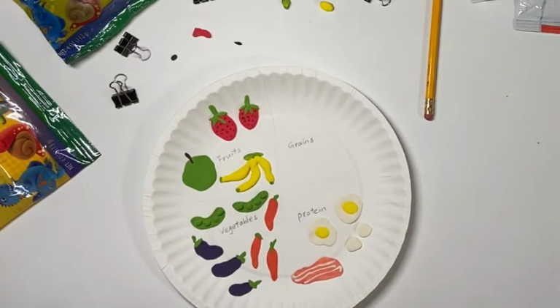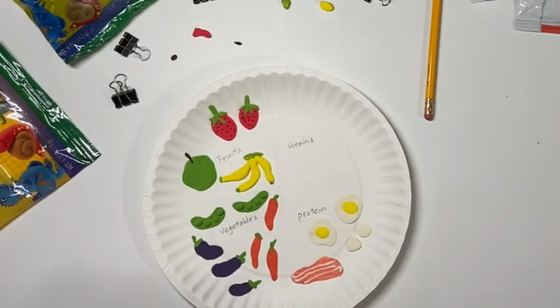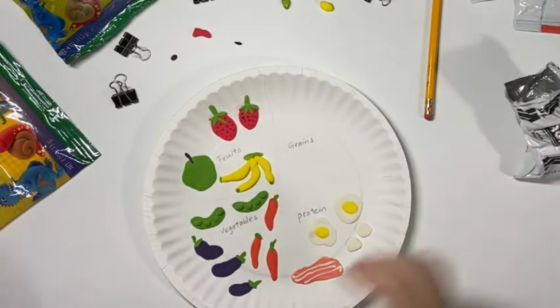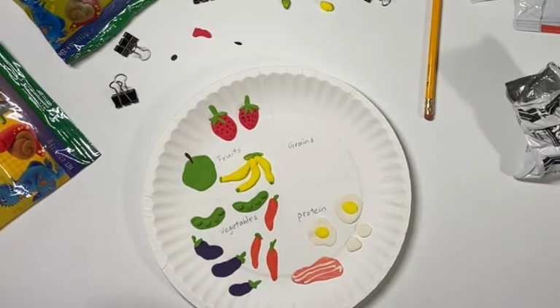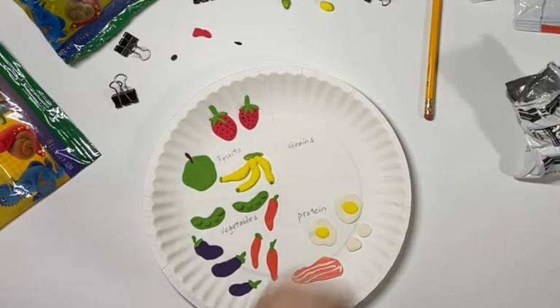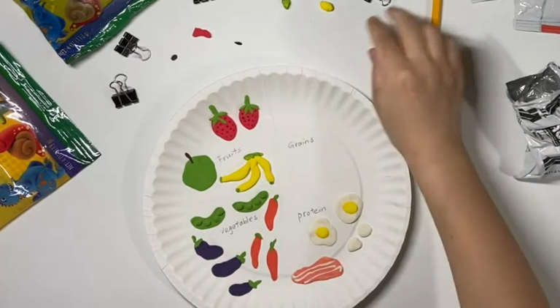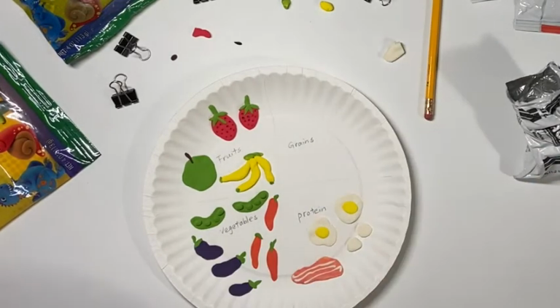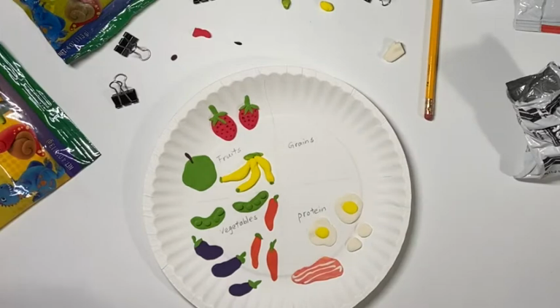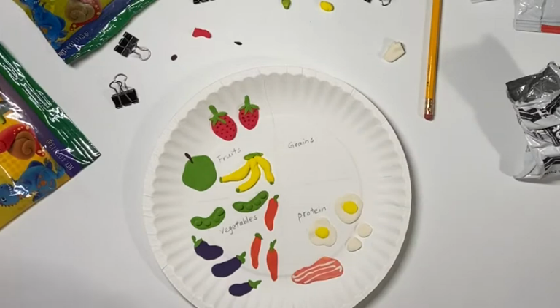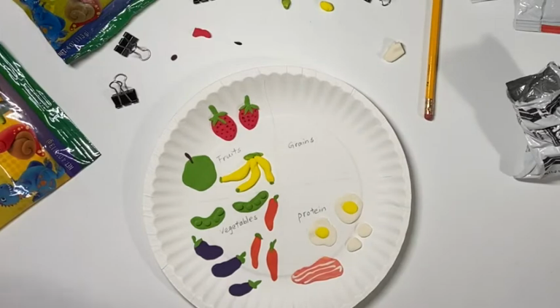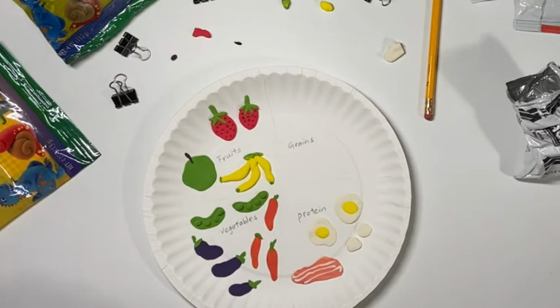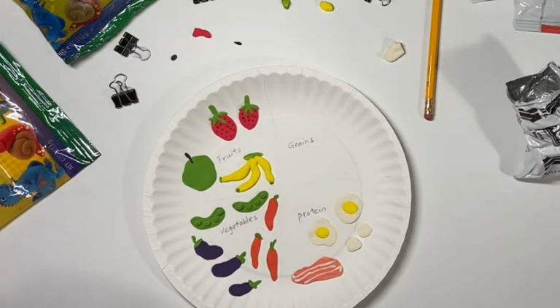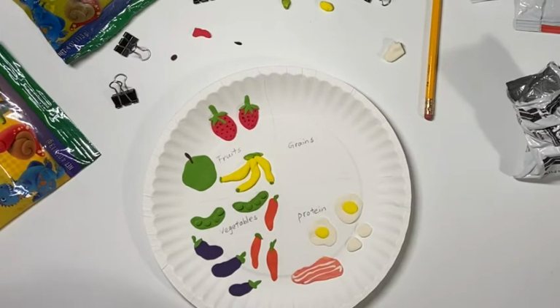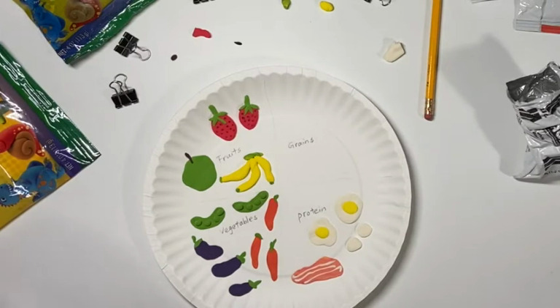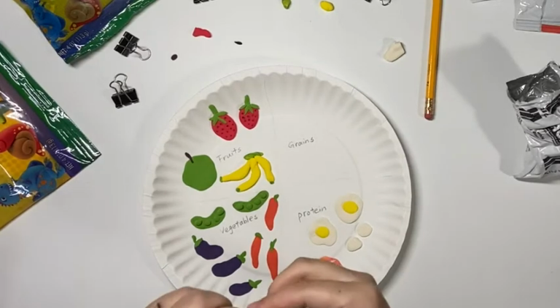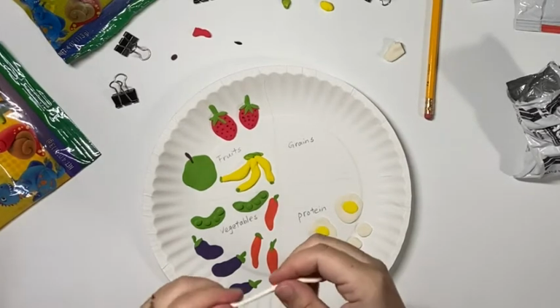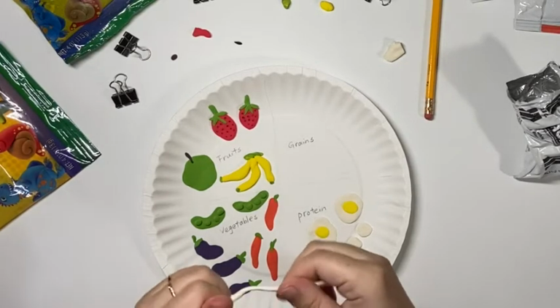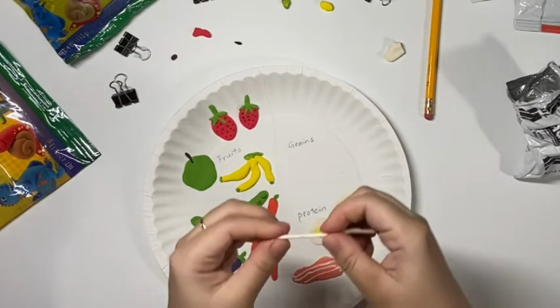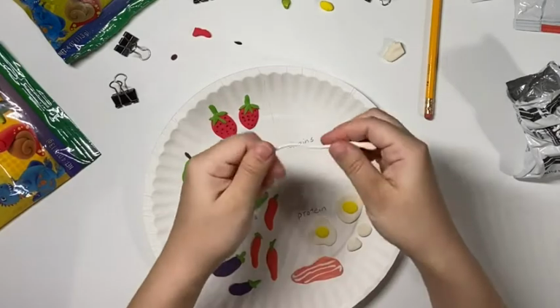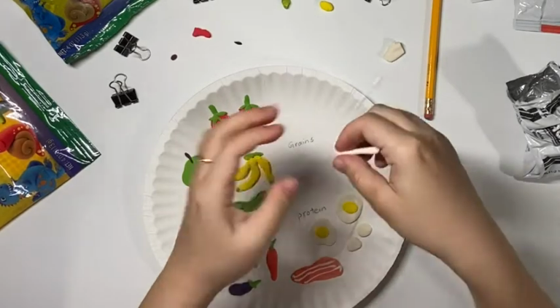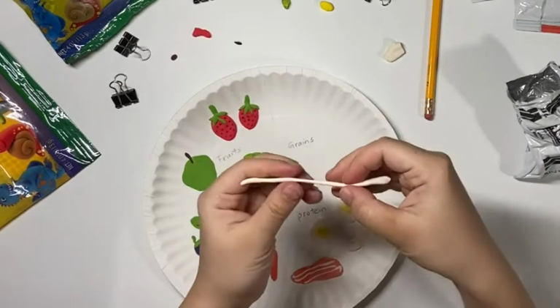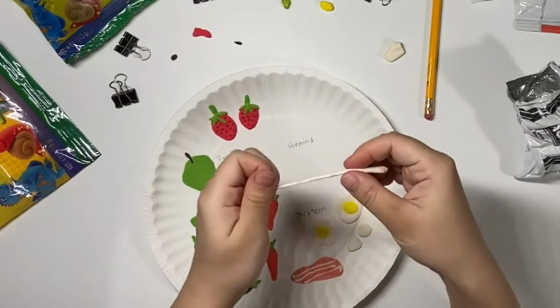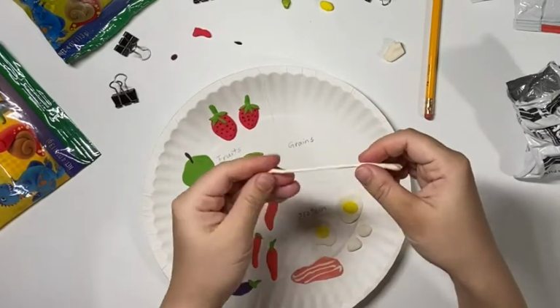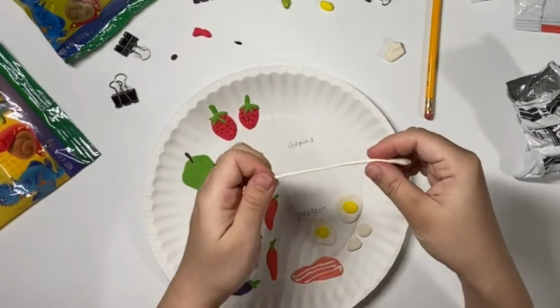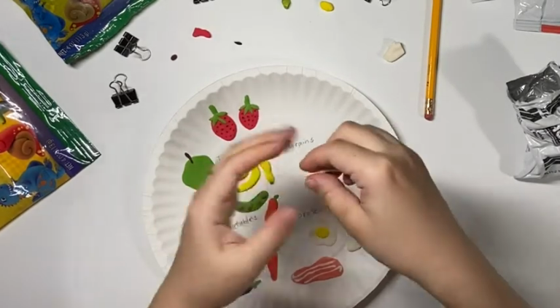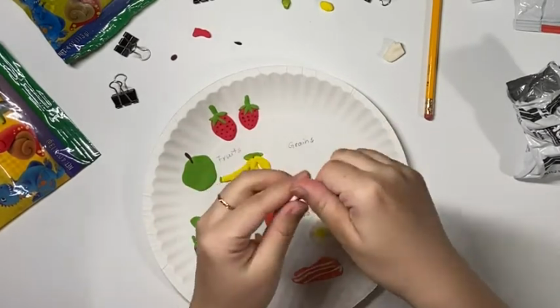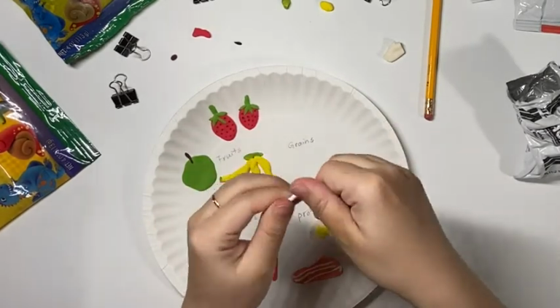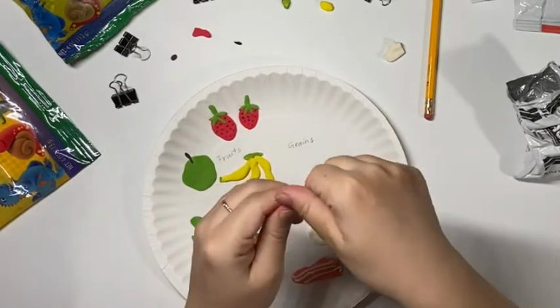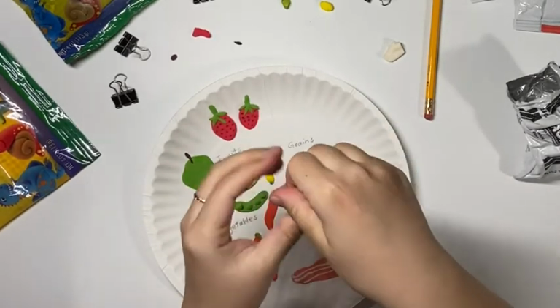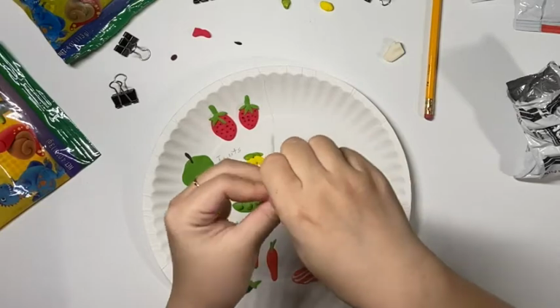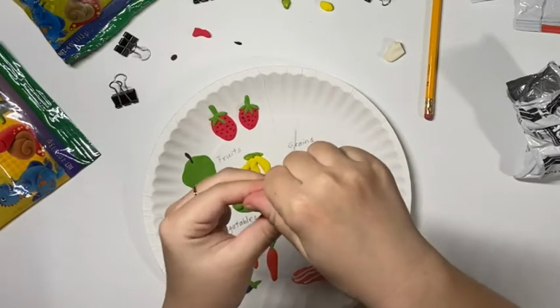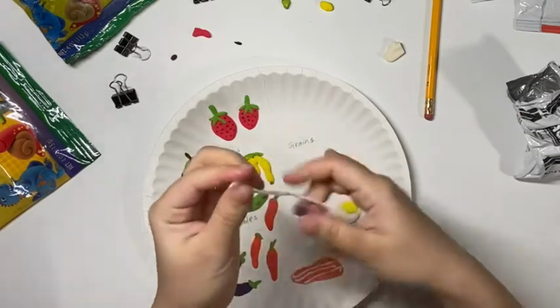Next, I will focus on my grains section. First, I will make some noodles. I choose to make white noodles — you can just make a really long line like a snake and then put them on your plate.